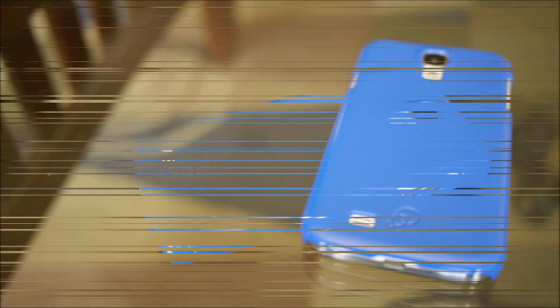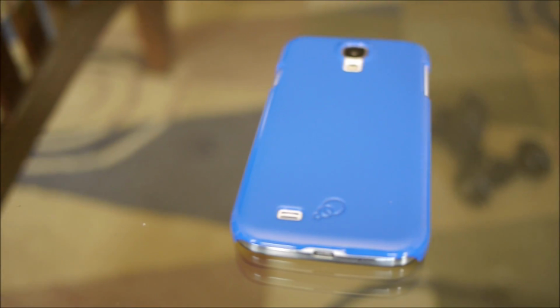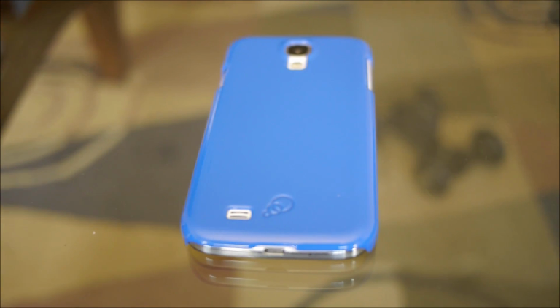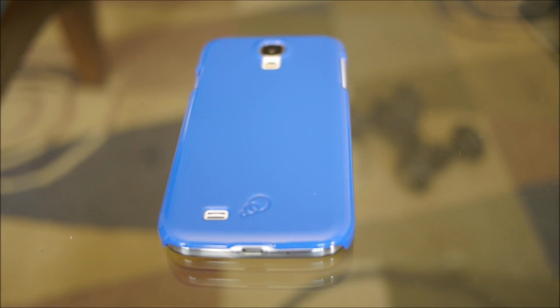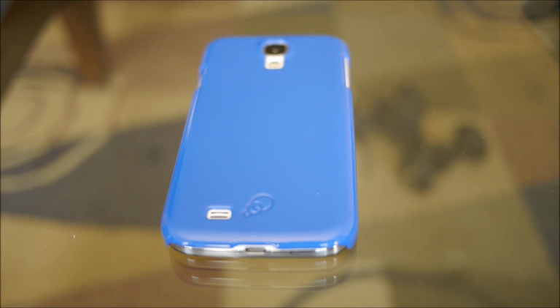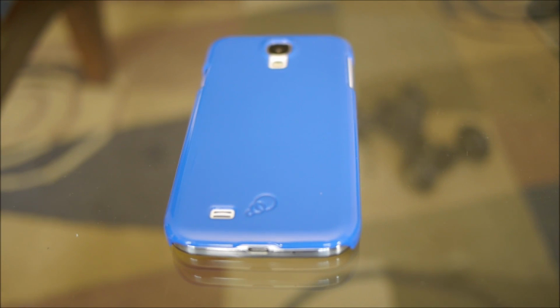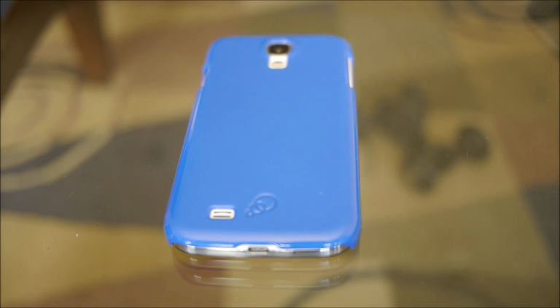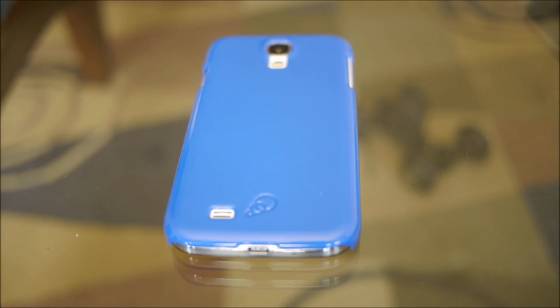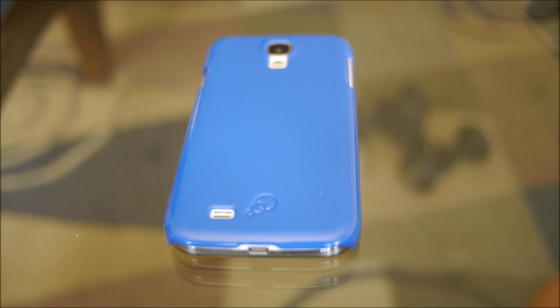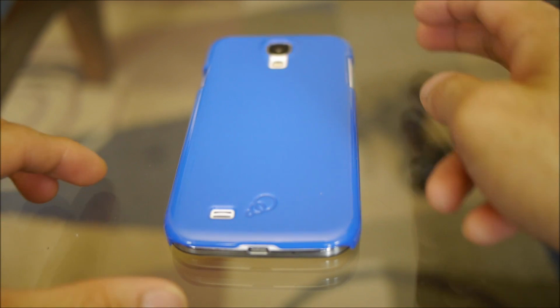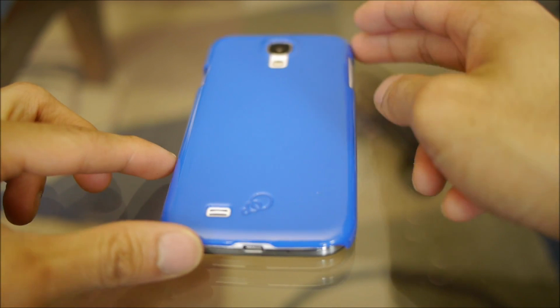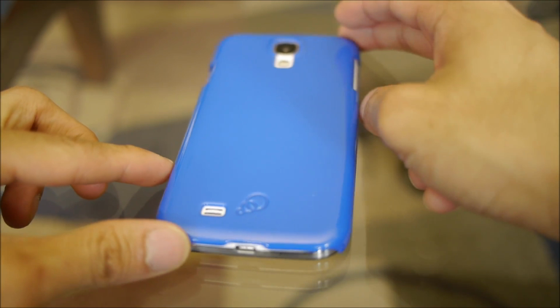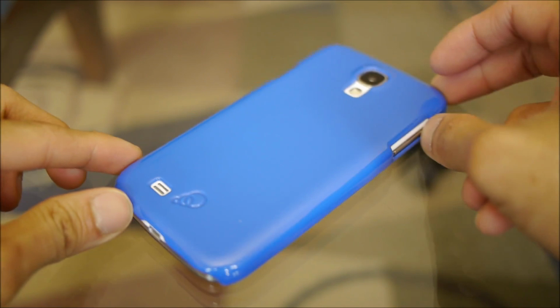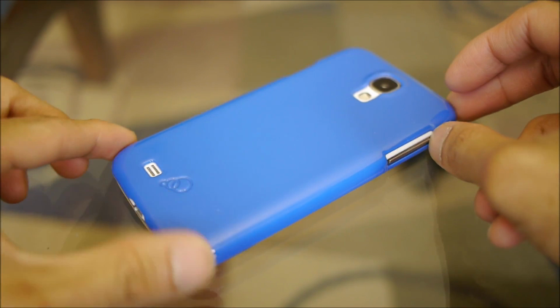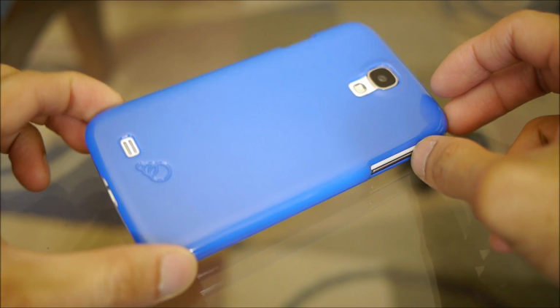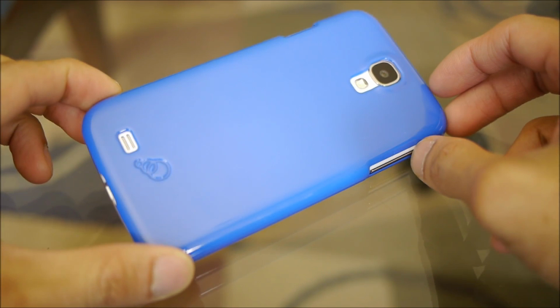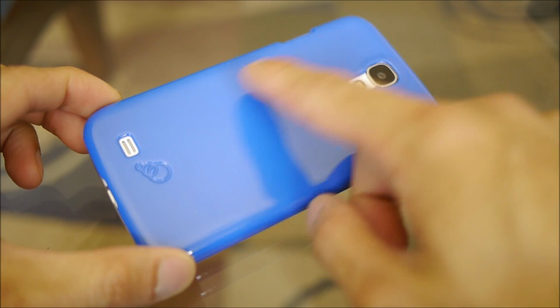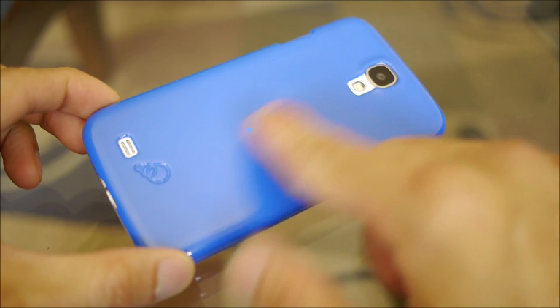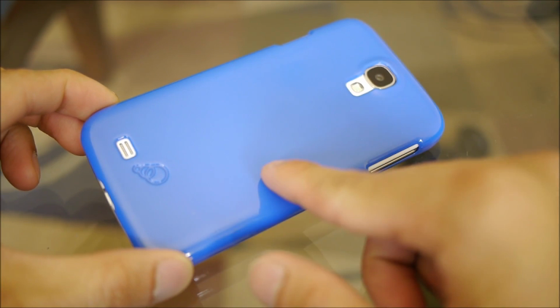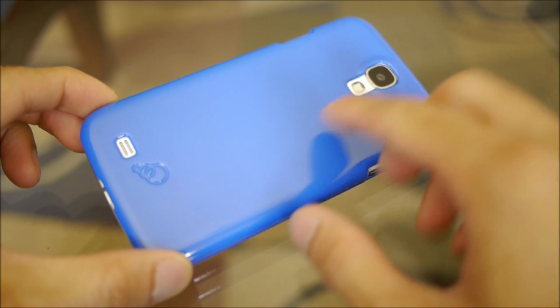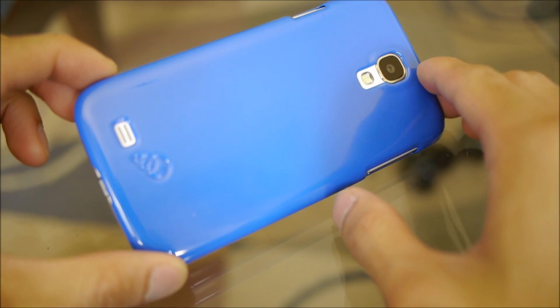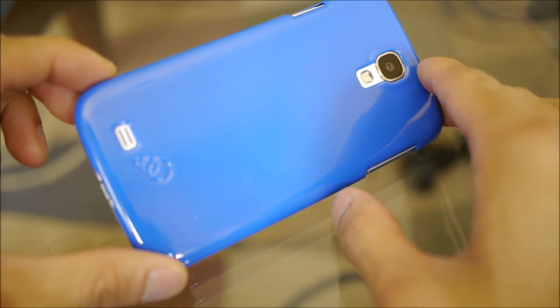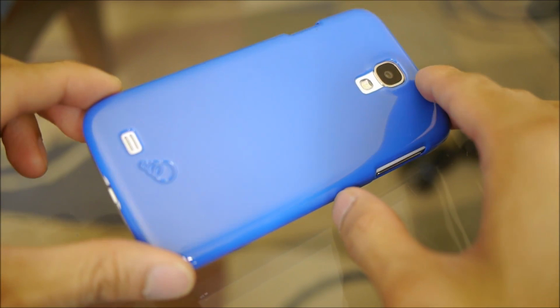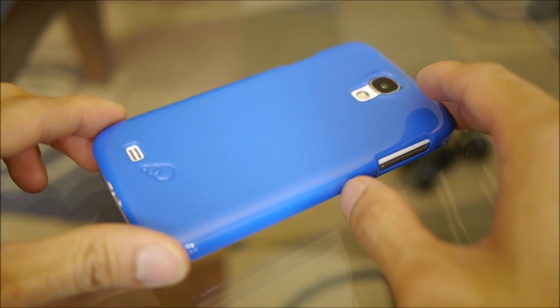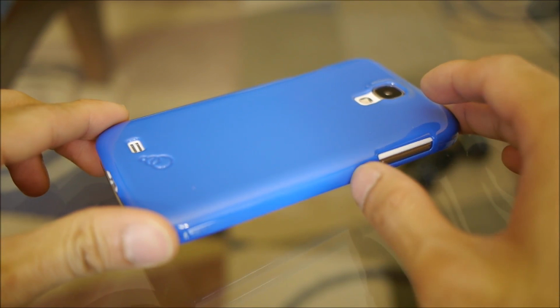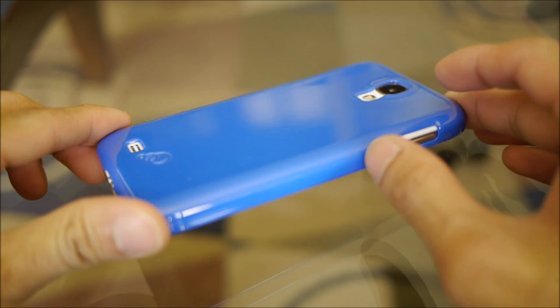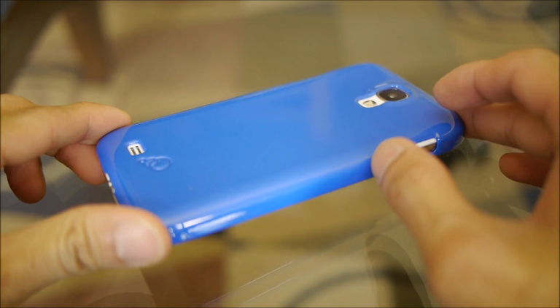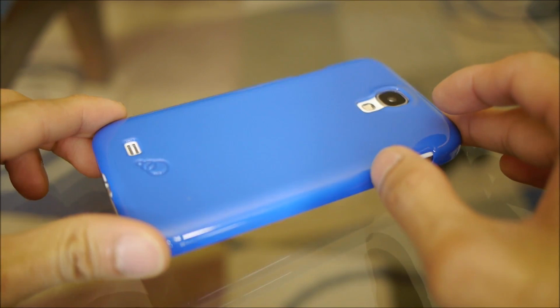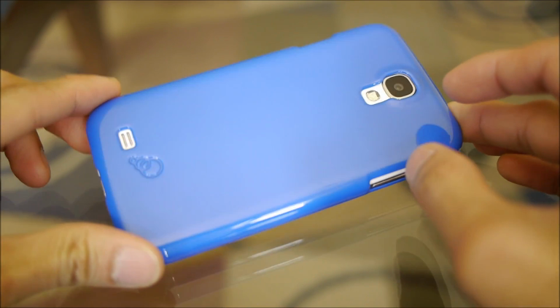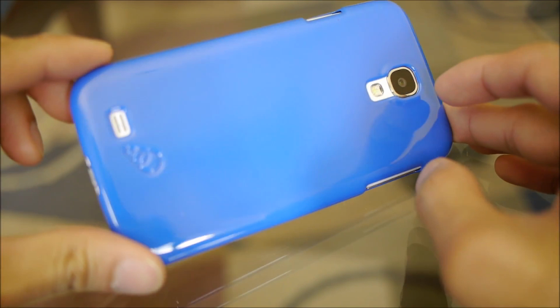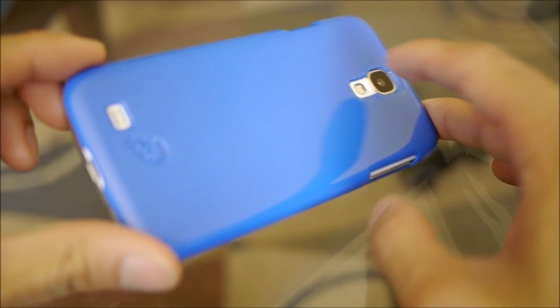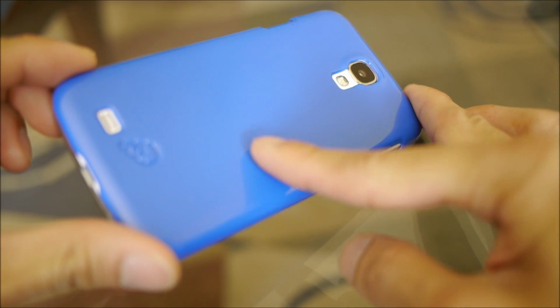Now there isn't that much style to the case's design — it's pretty much a bare-bones look to it. It has a high-gloss finish, which is probably its most standout feature, but at the same time it does kind of attract a lot of fingerprints and smudges.